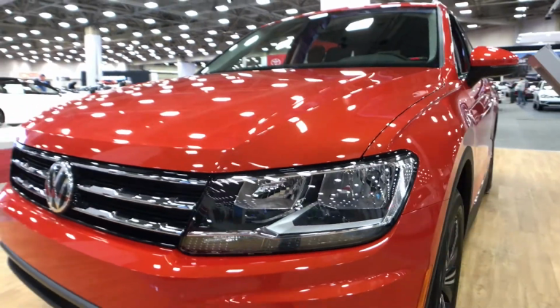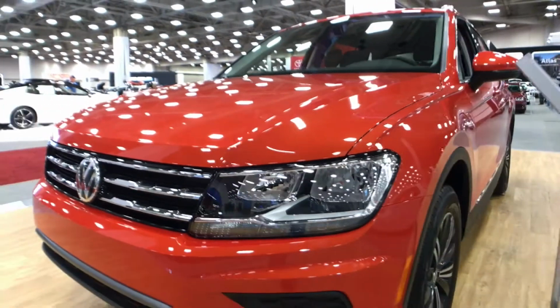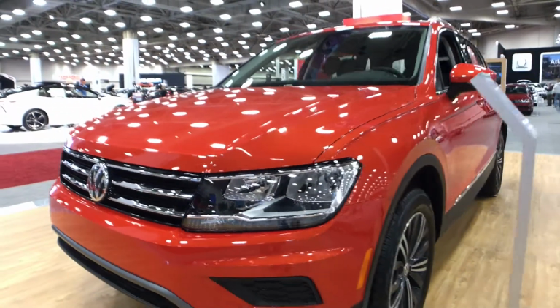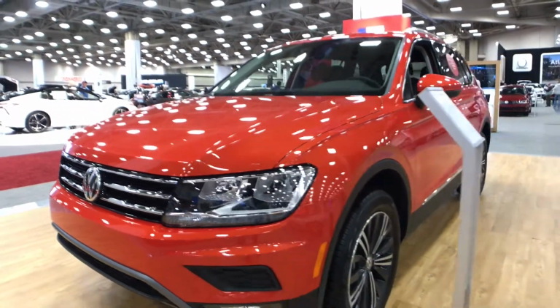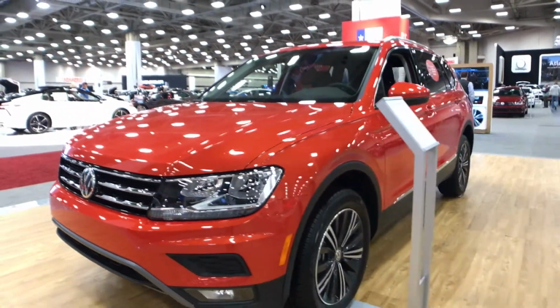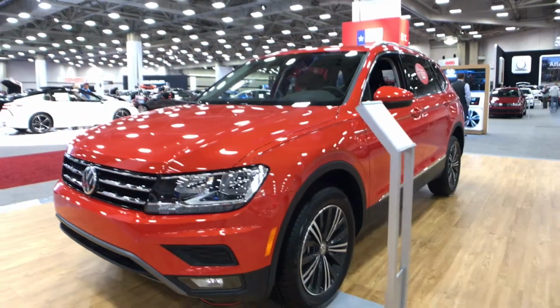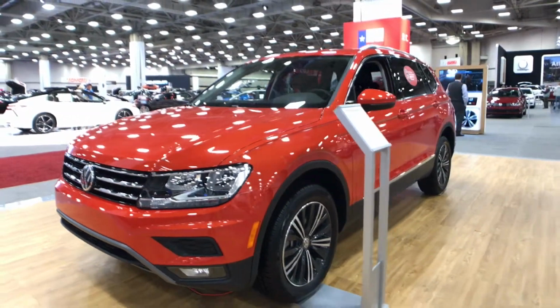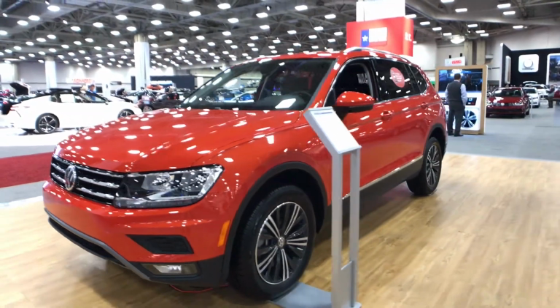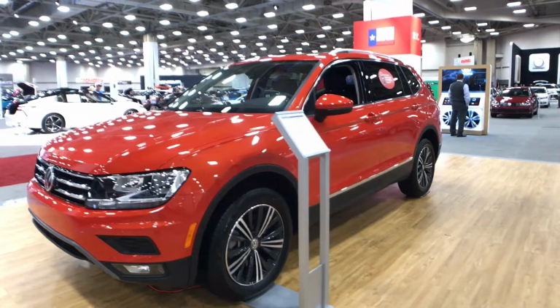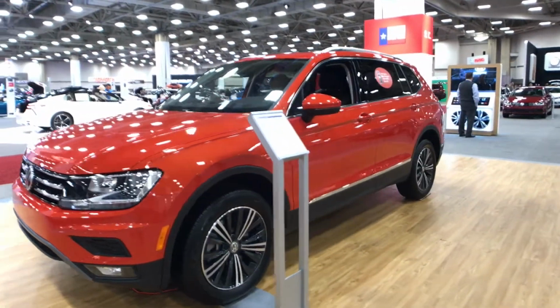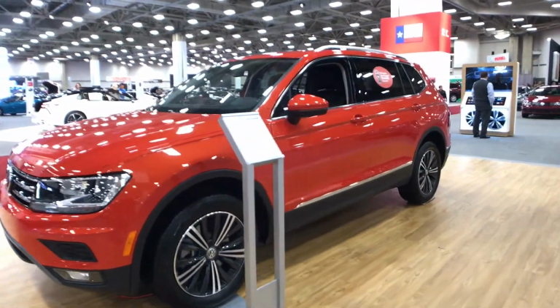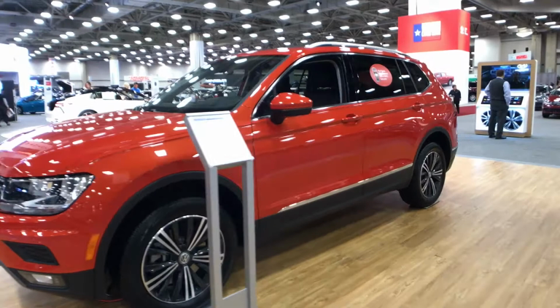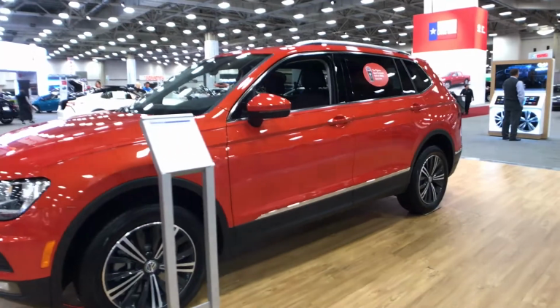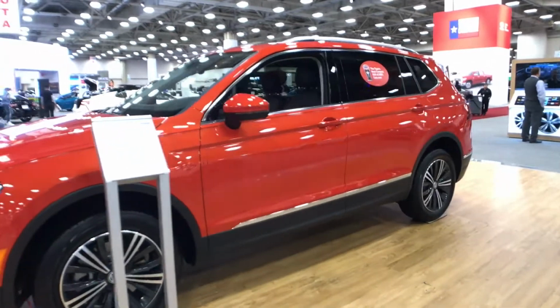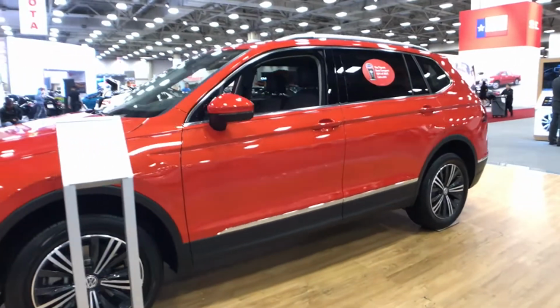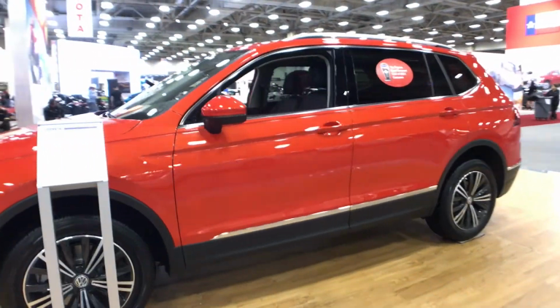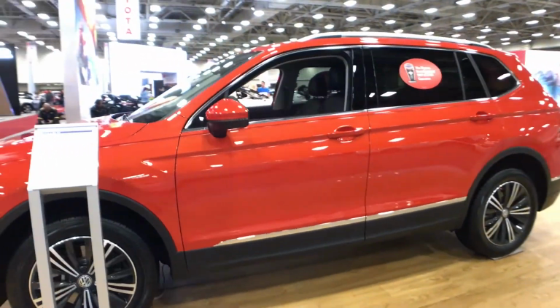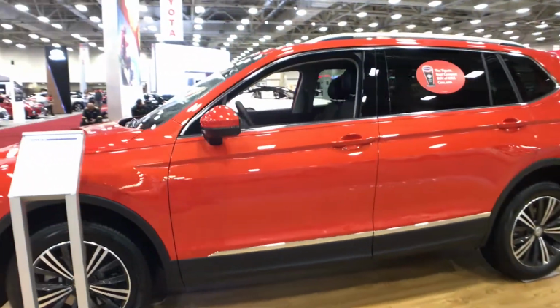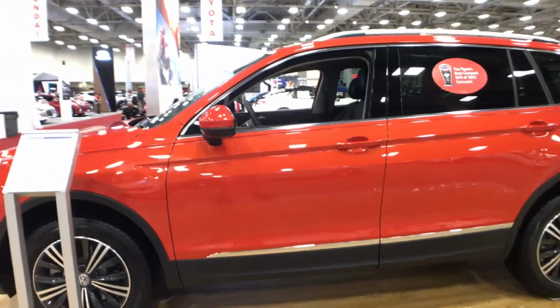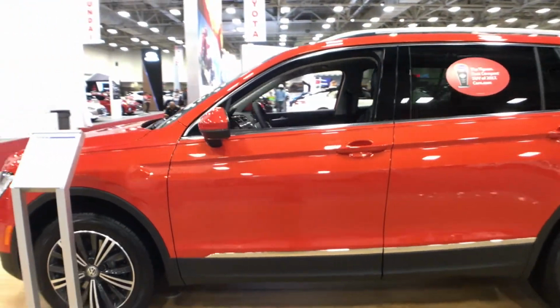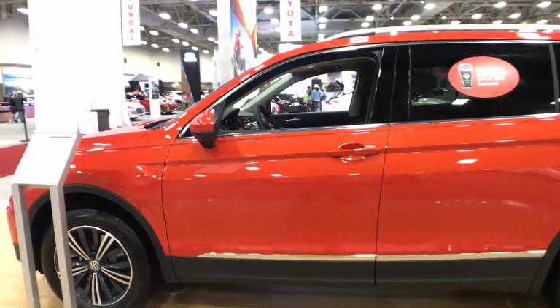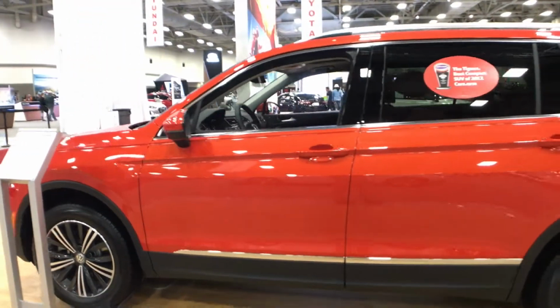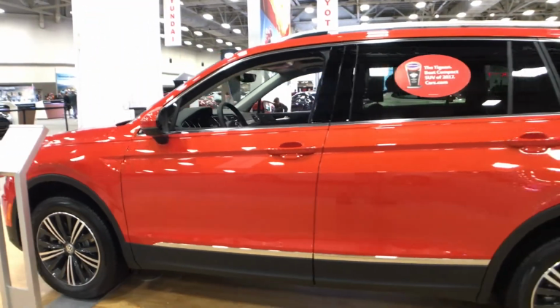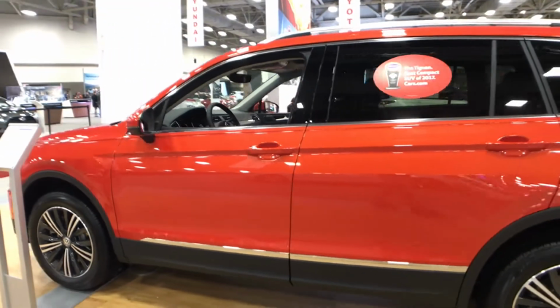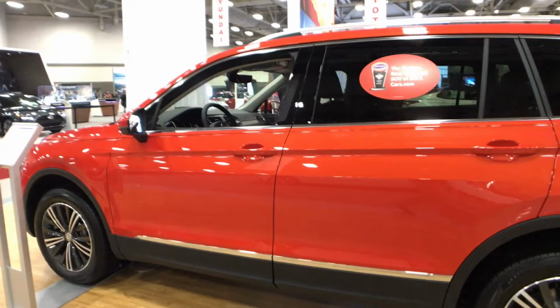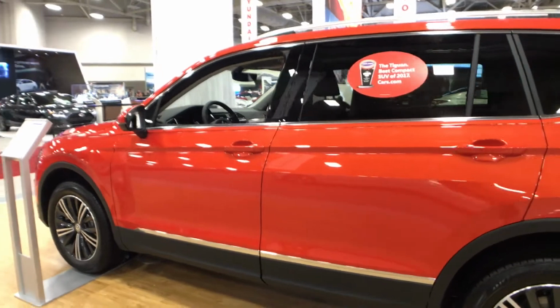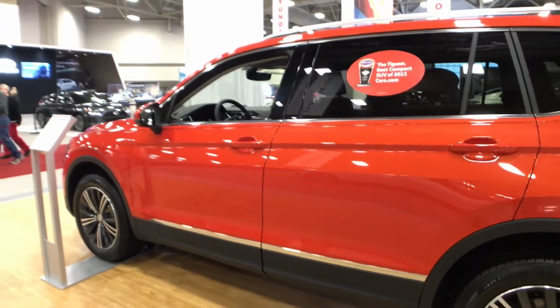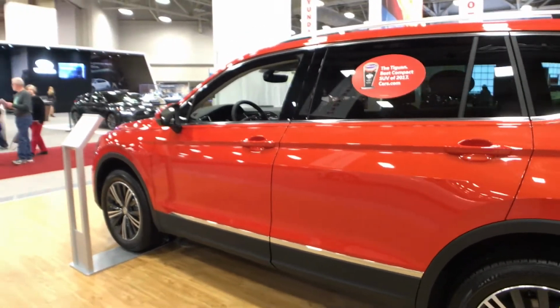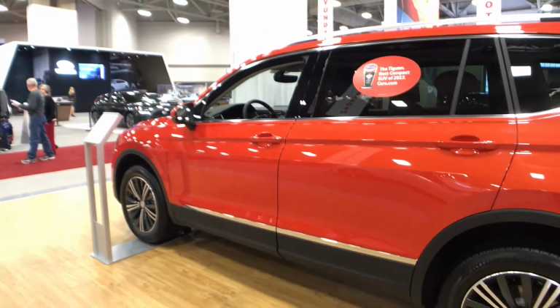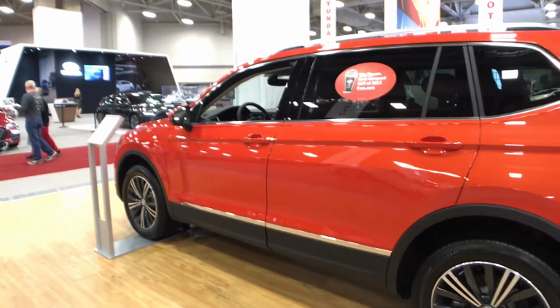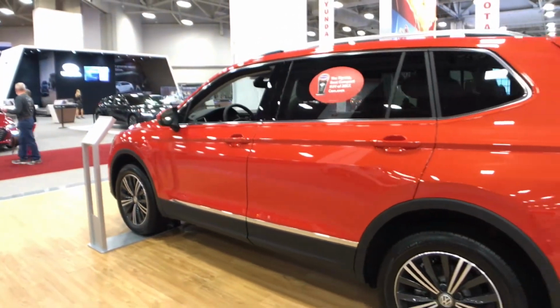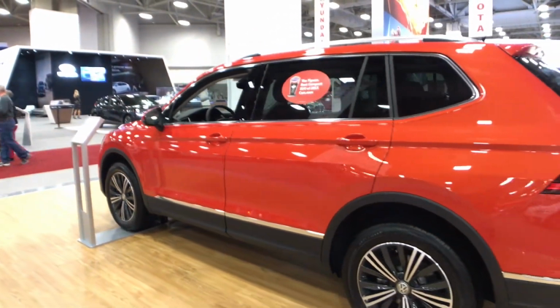You can get LED daytime running lights standard, and on the premium model adaptive LED lights. The fog lights actually have a cornering ability to them for better visibility. What do you guys think of this orange color? It's pretty unique.